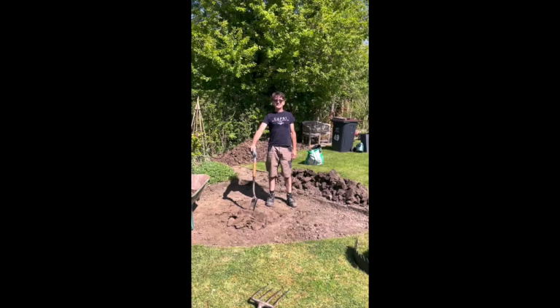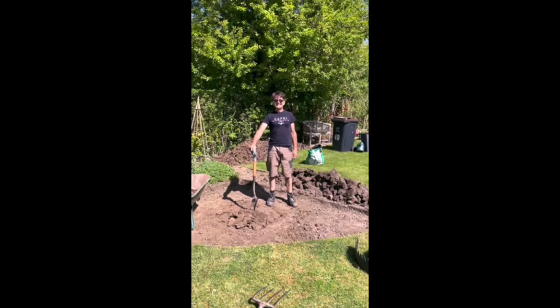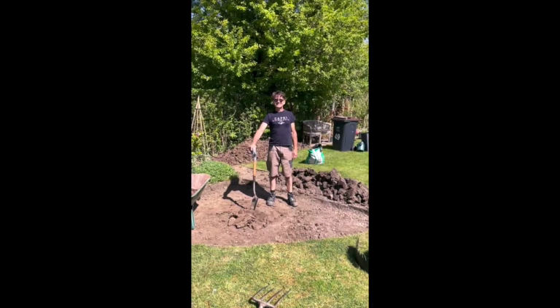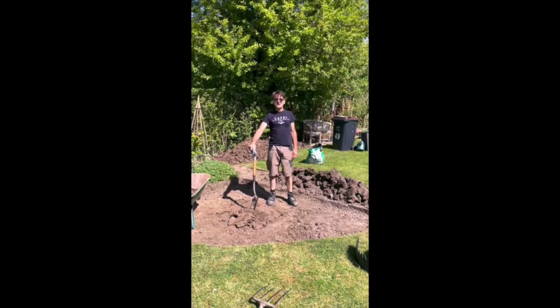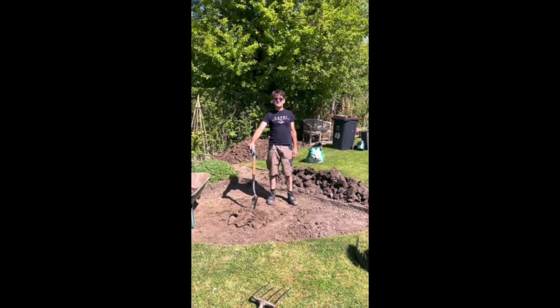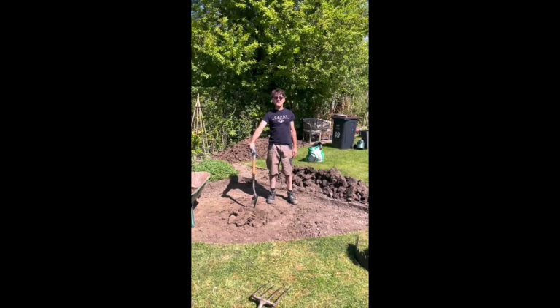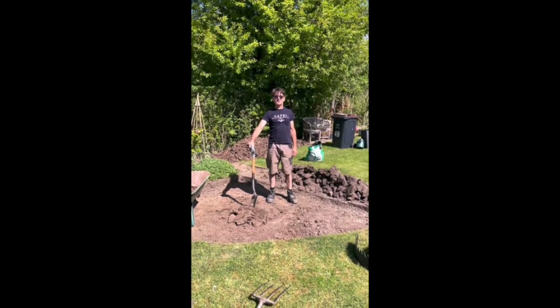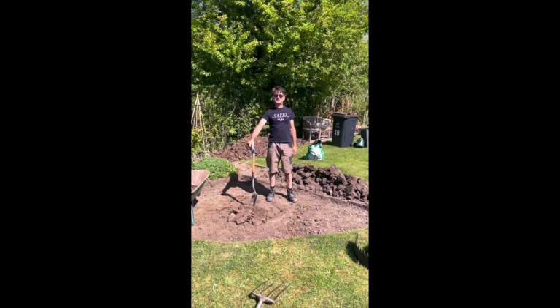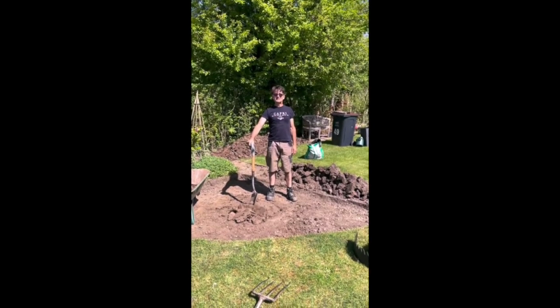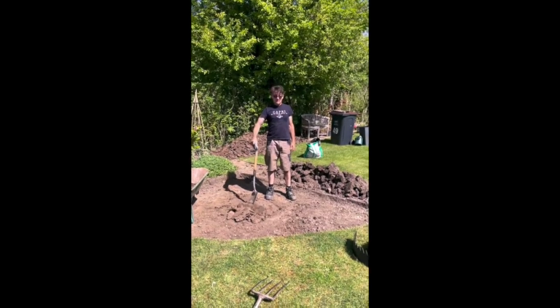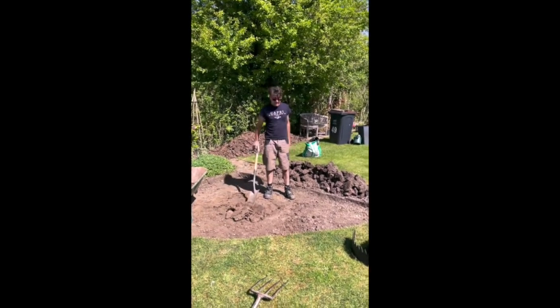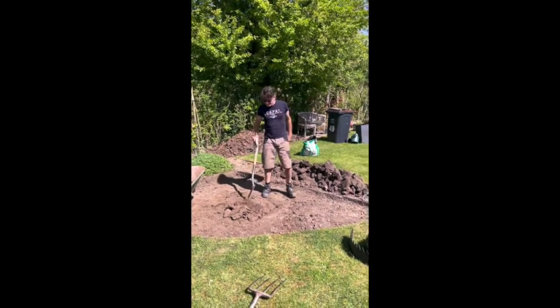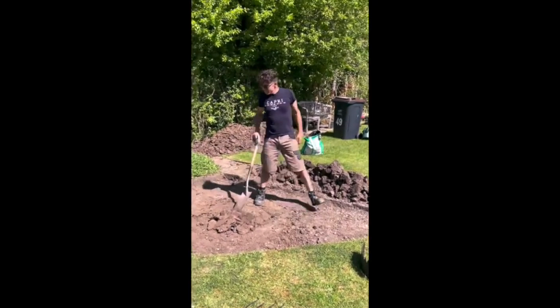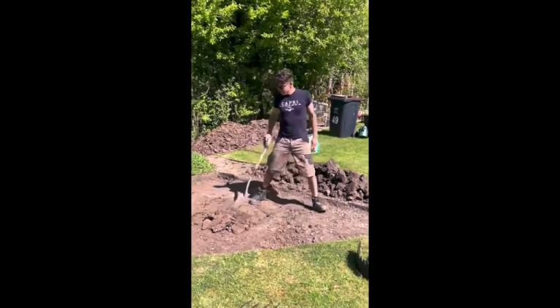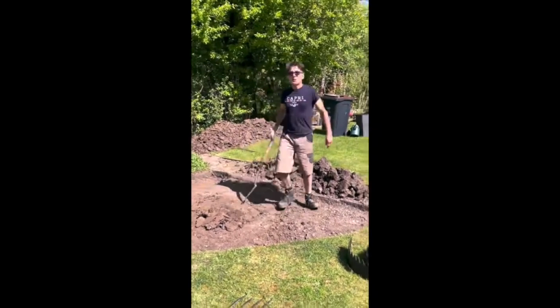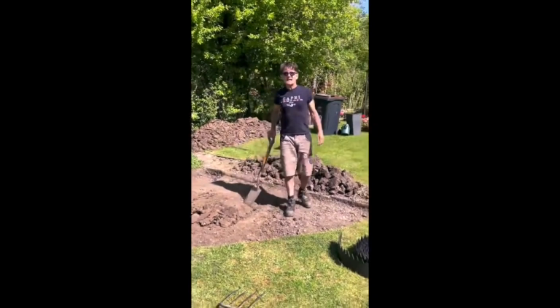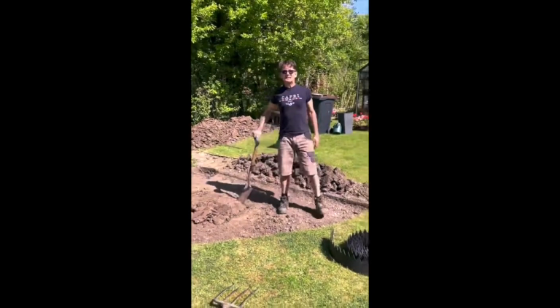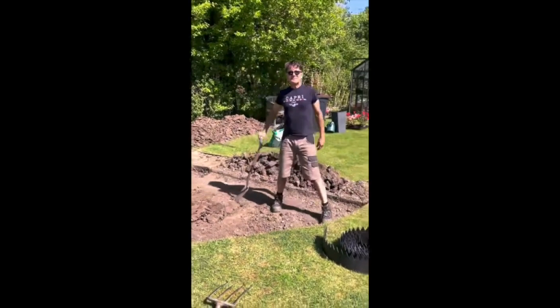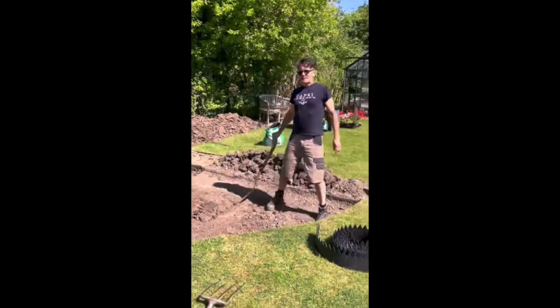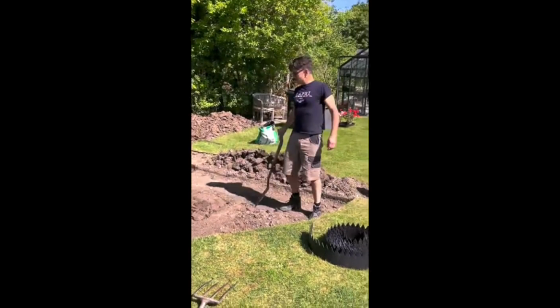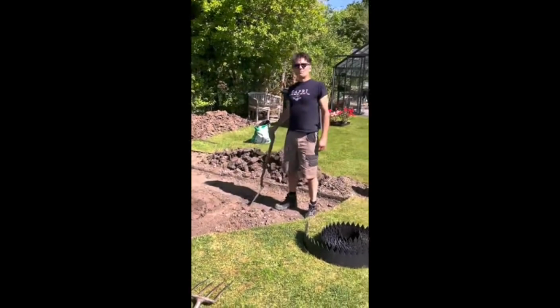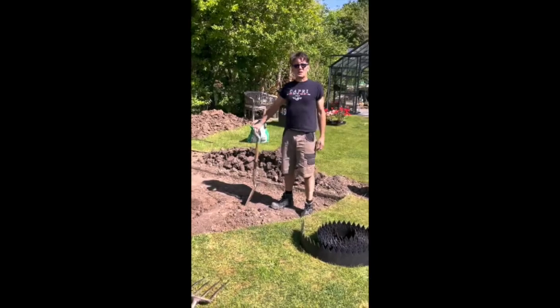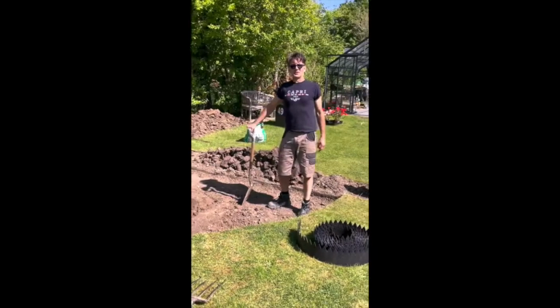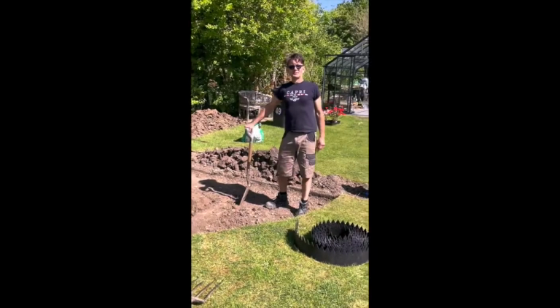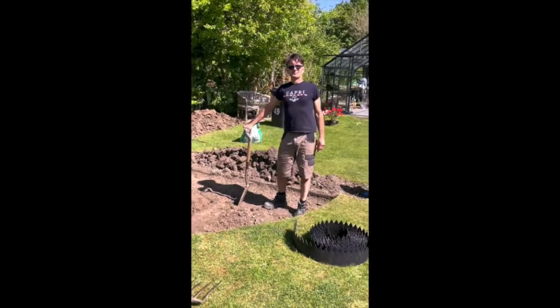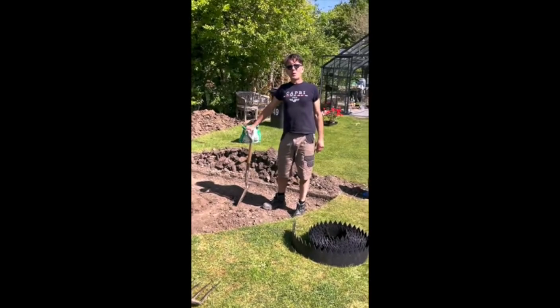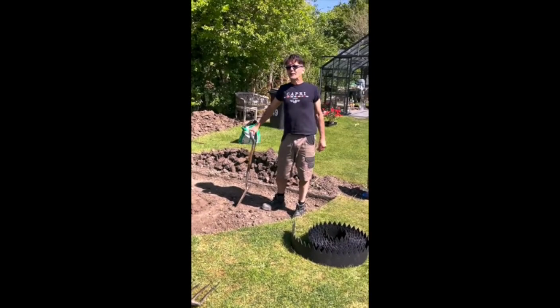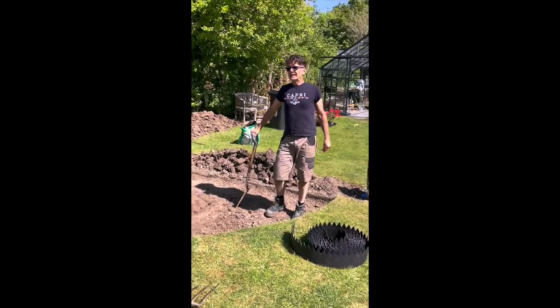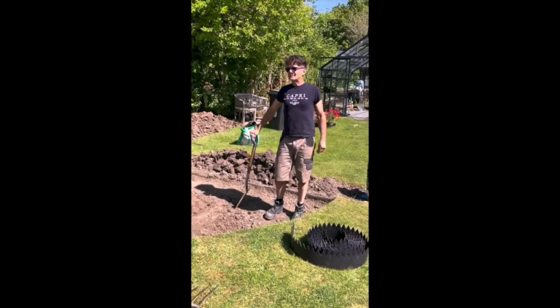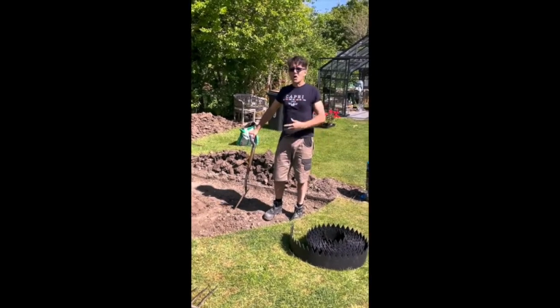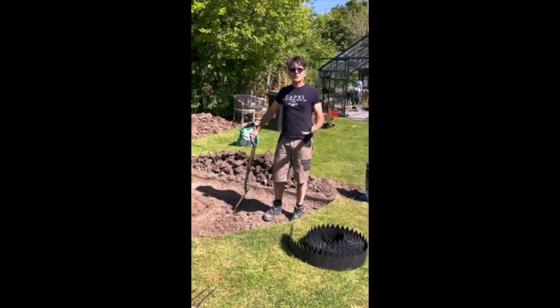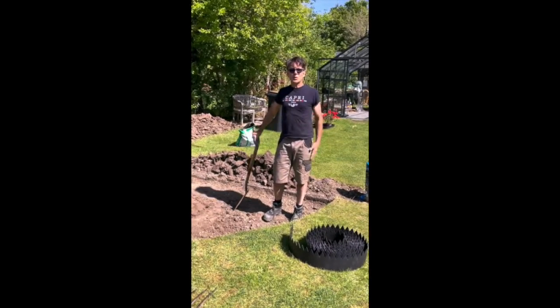Hello, welcome to Nogwatch. This, as you can probably tell, is going to be a bog garden. Bog as in marsh, not toilet.